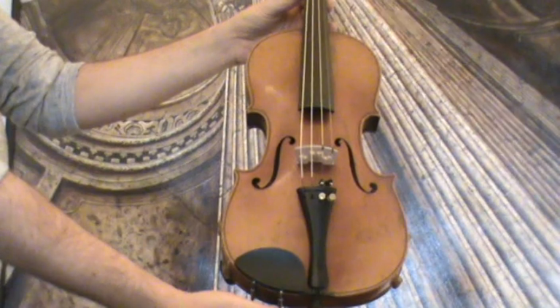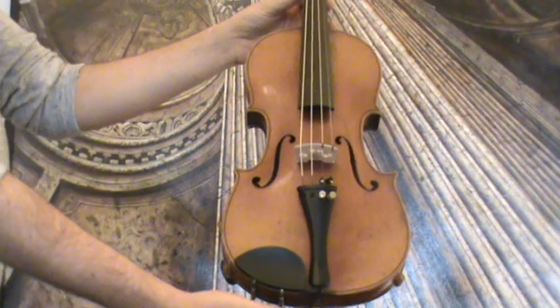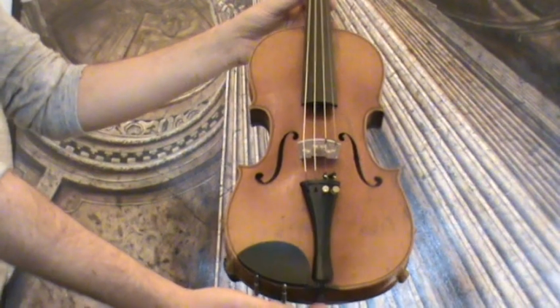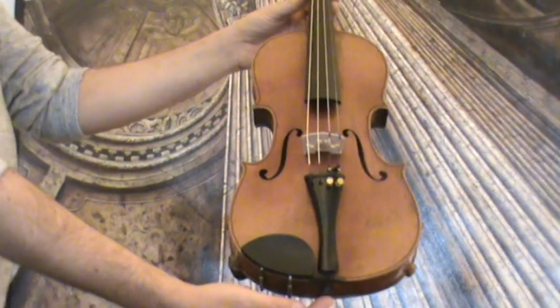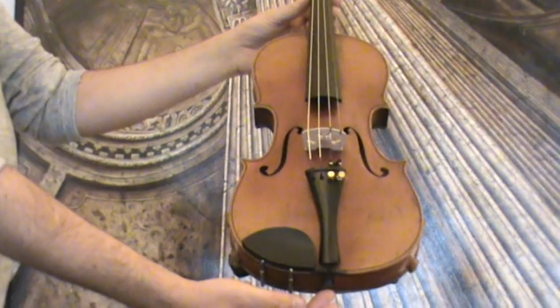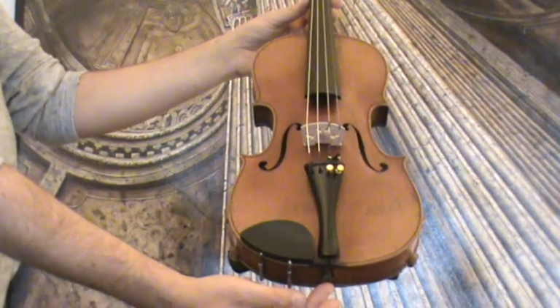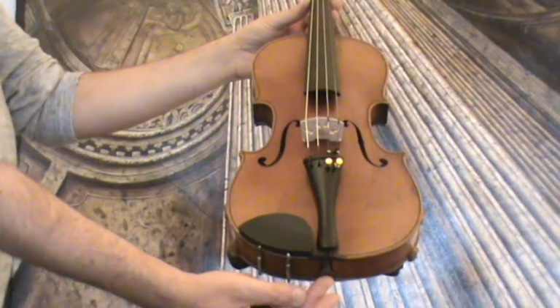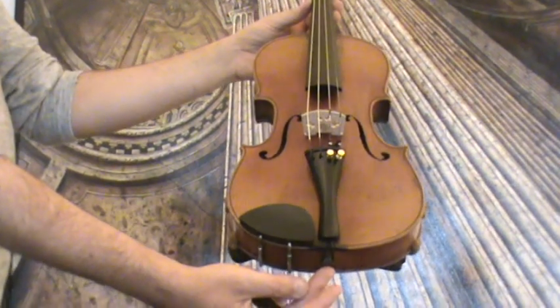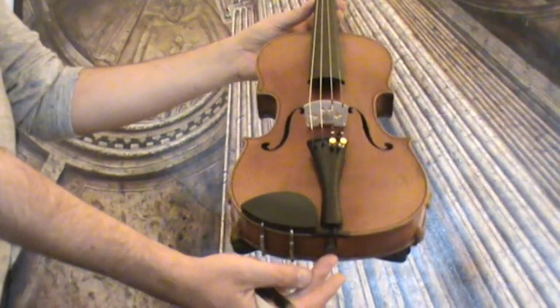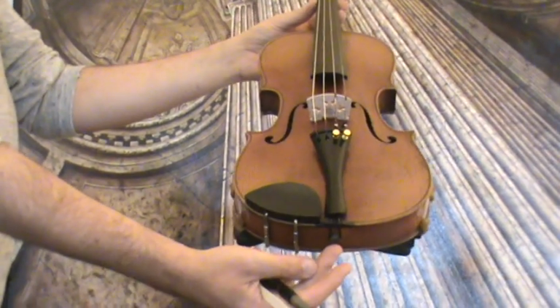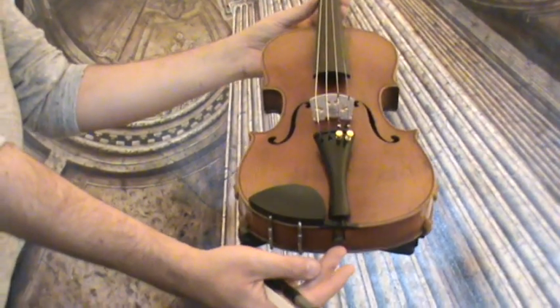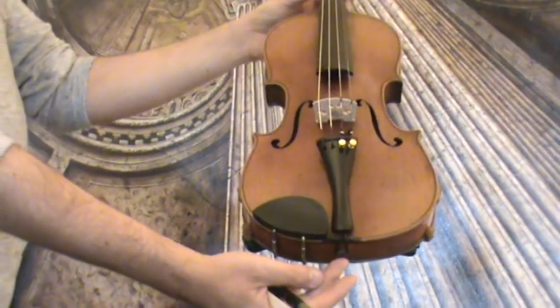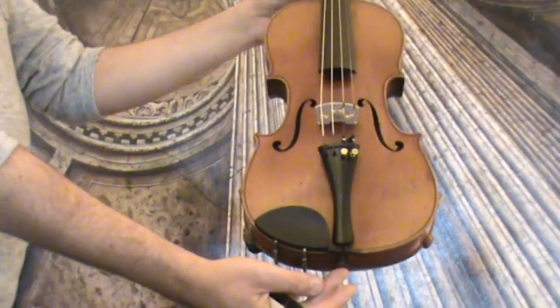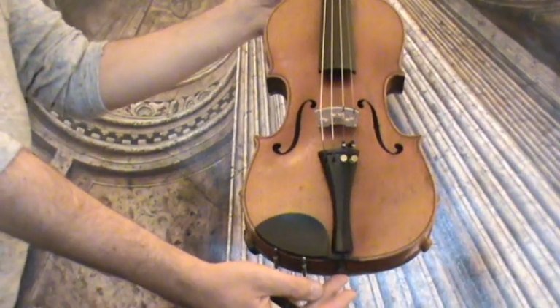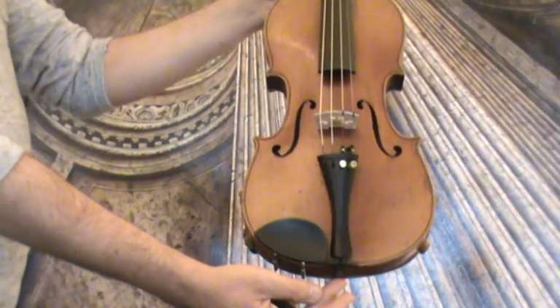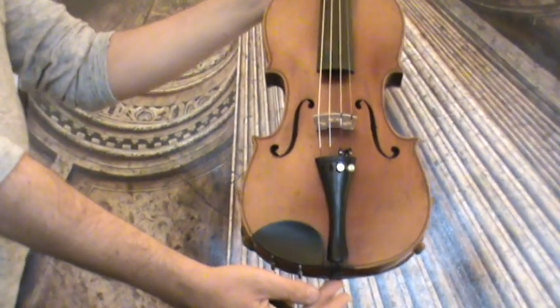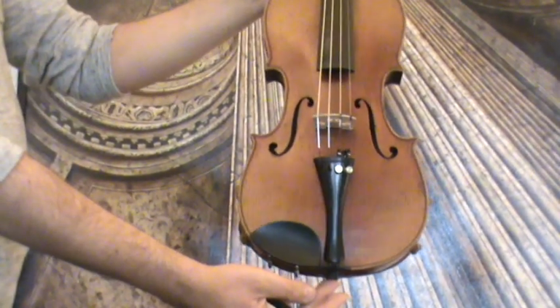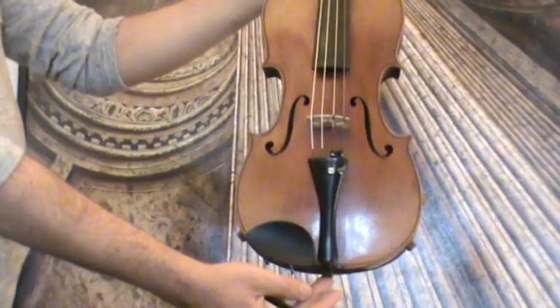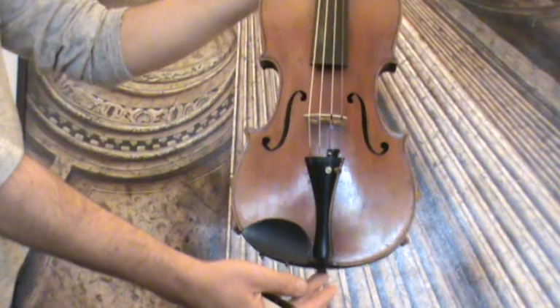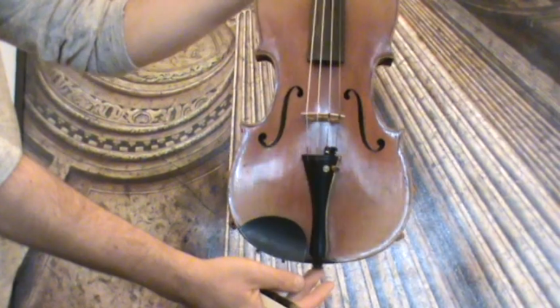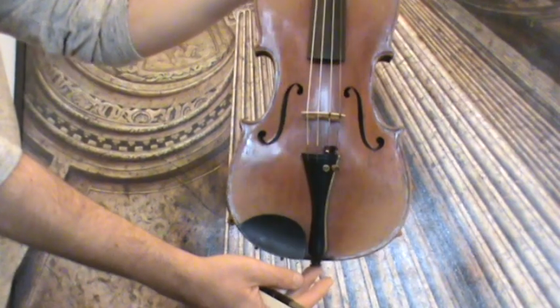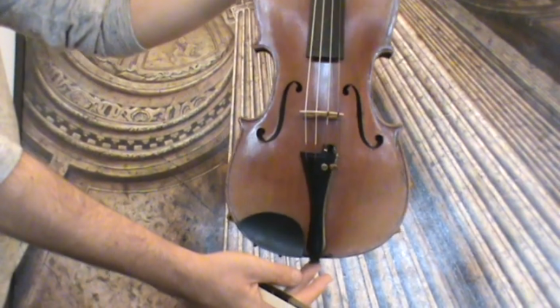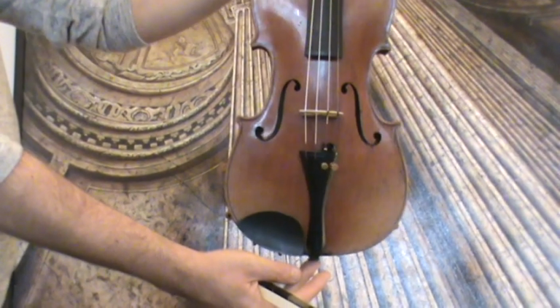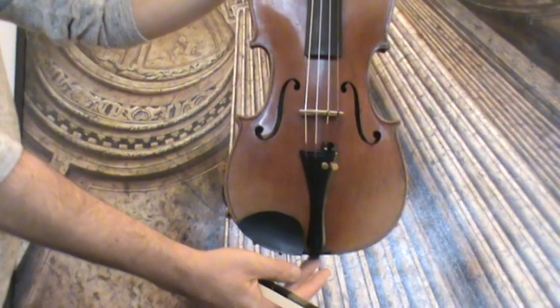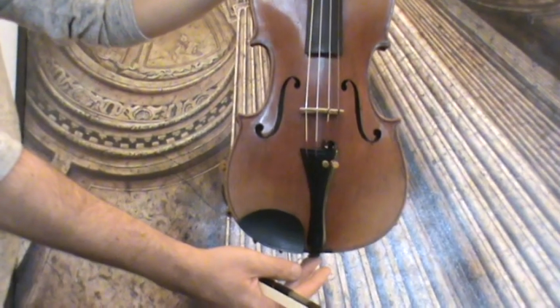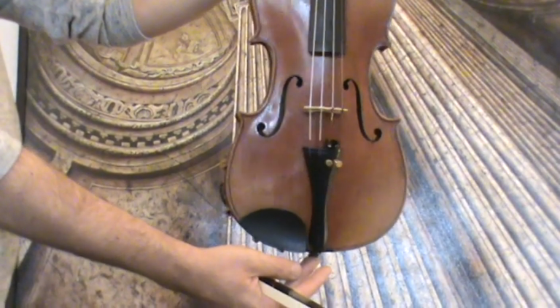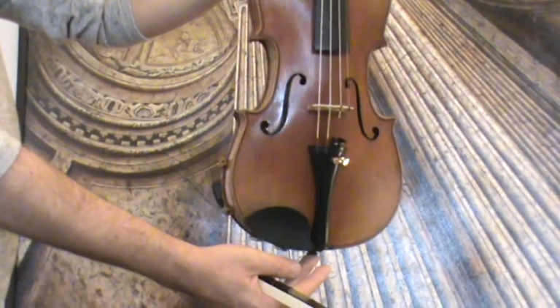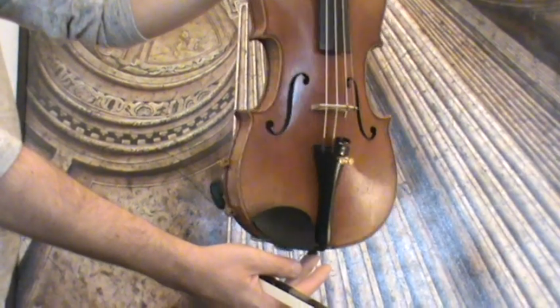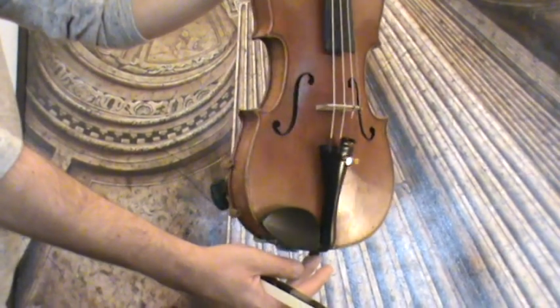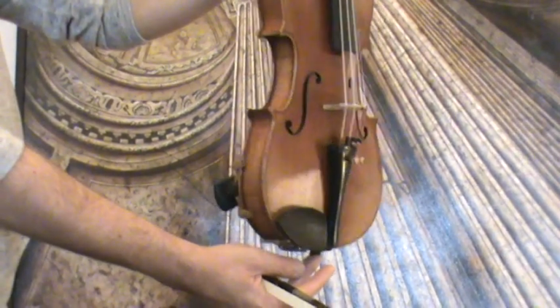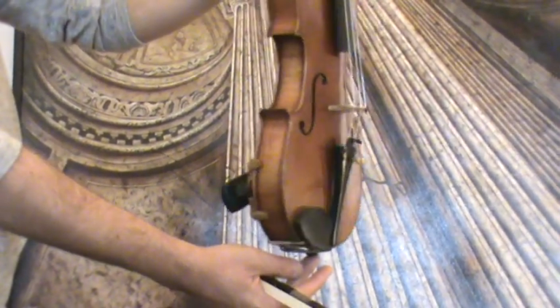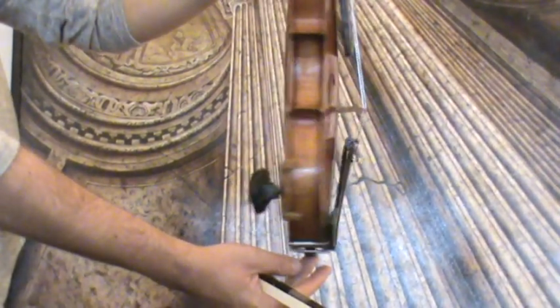Fine old Austrian violin by Eduard Heinecker, possibly around 1910 to 1920s.